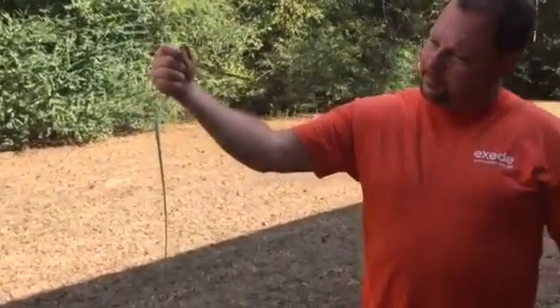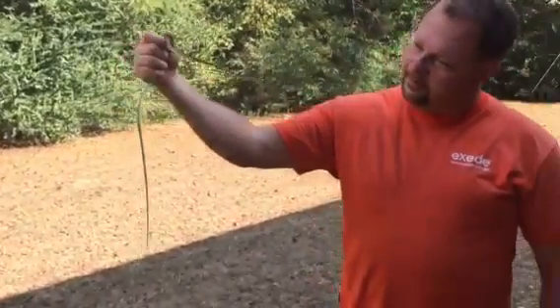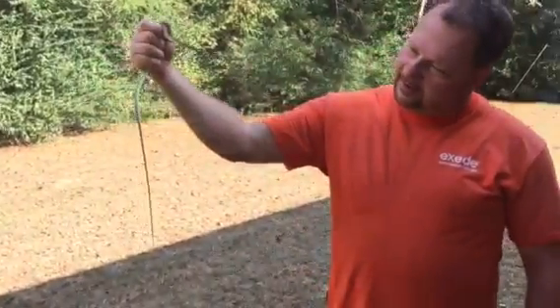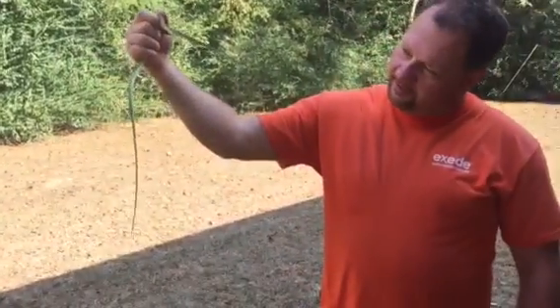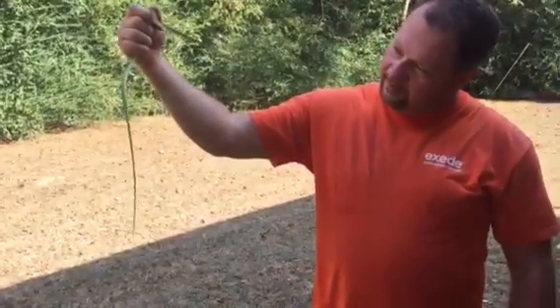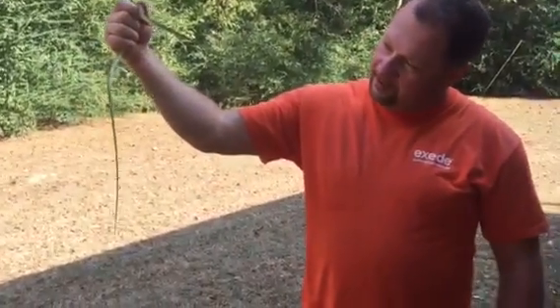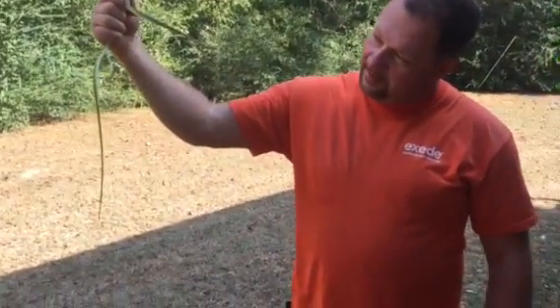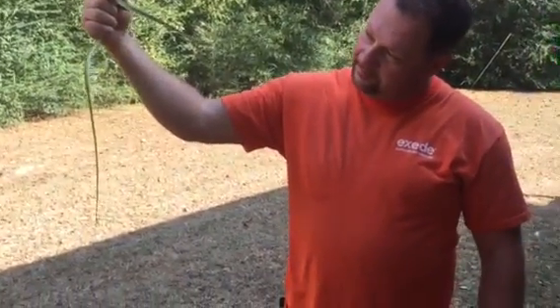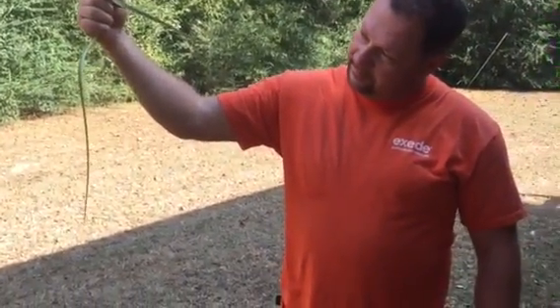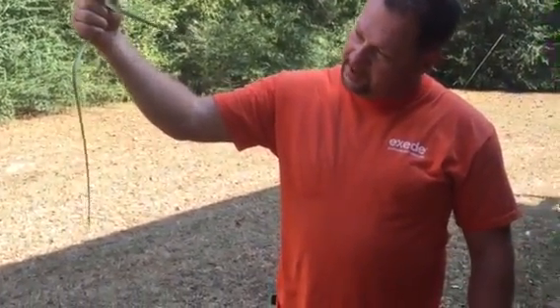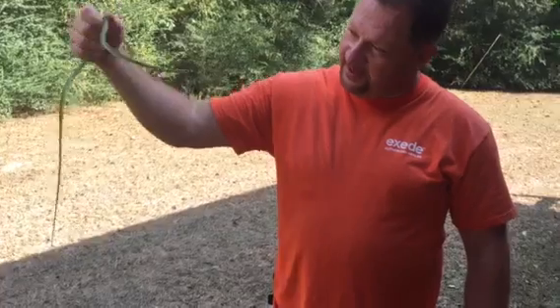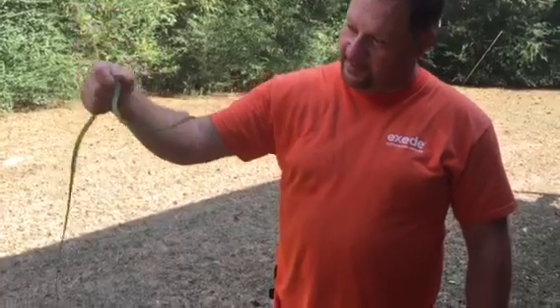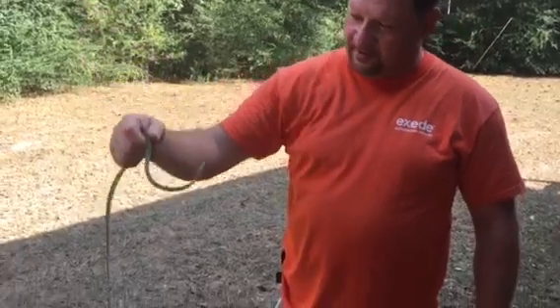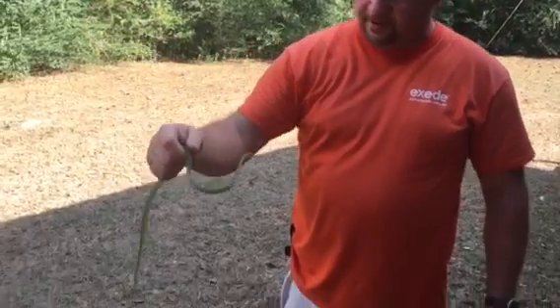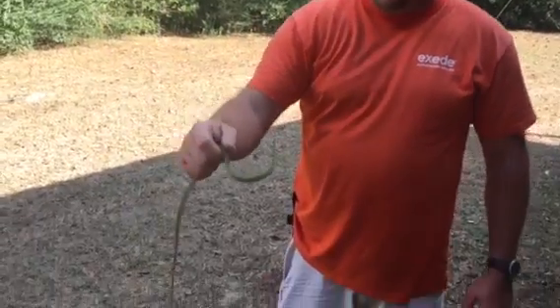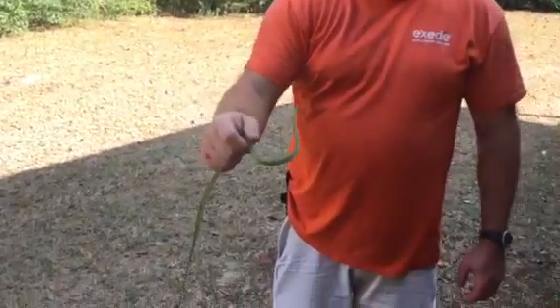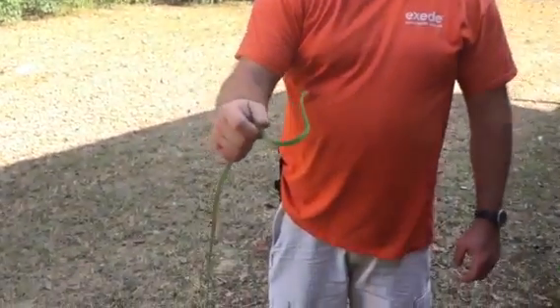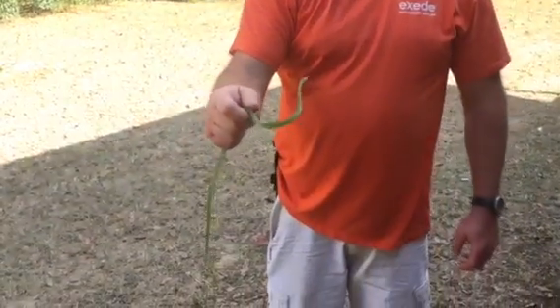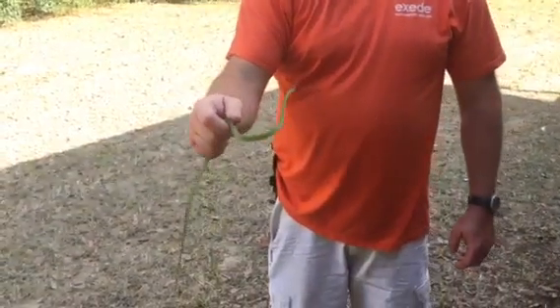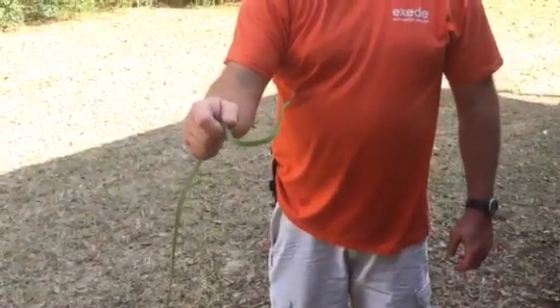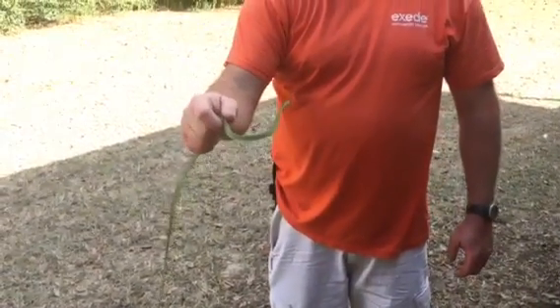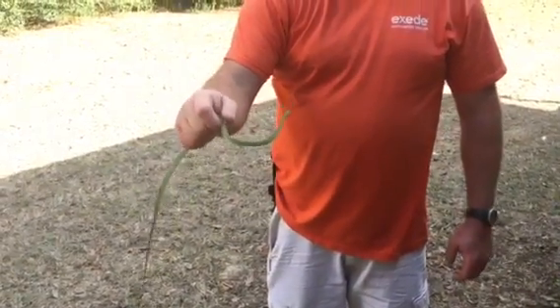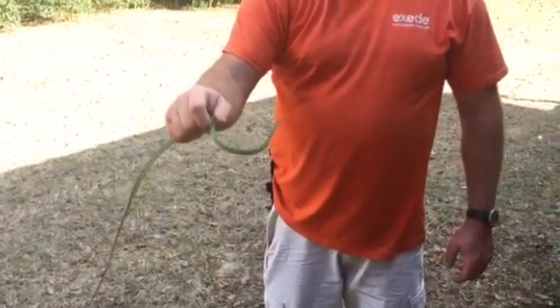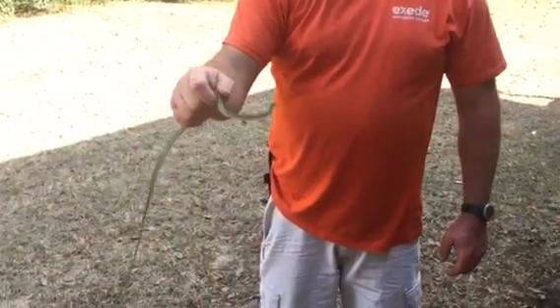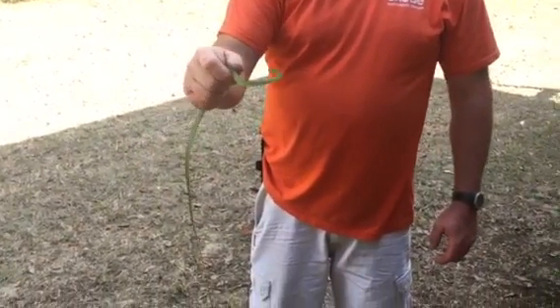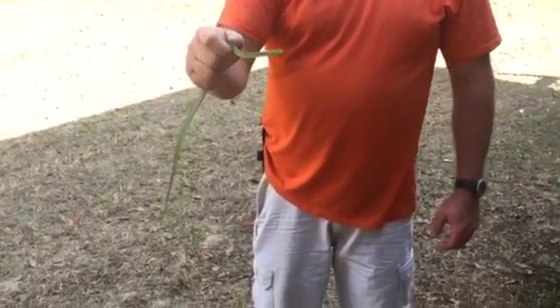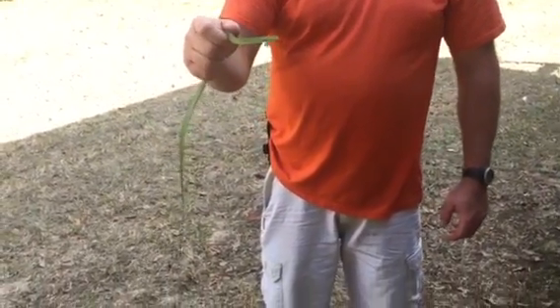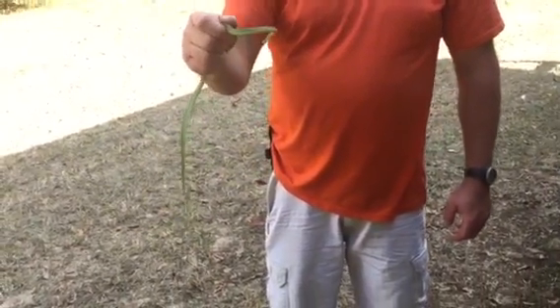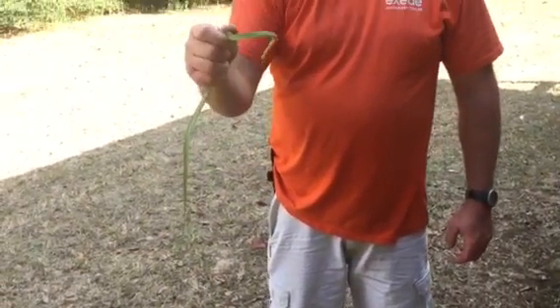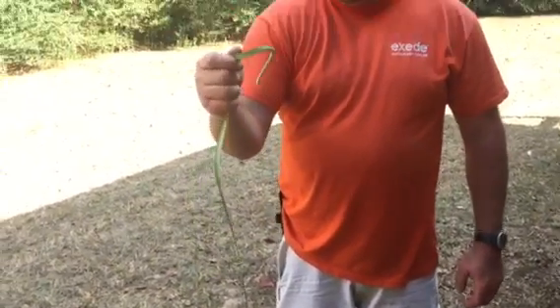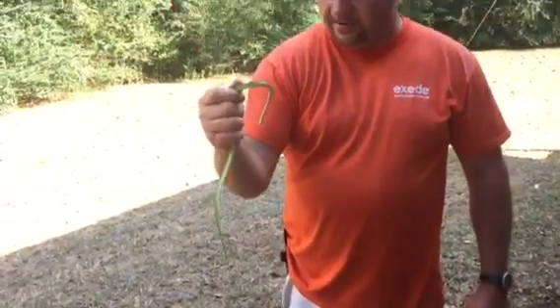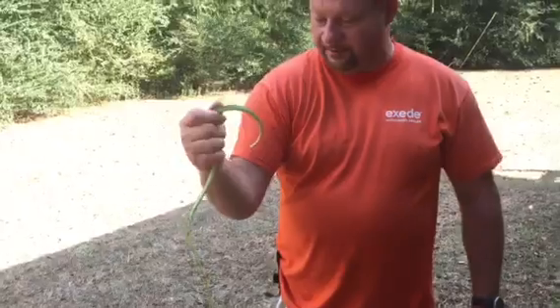I guess we're going to let him go here in a minute — catch and release. But he sure is green. And this is fall; if it had been summer, I might not have seen him.